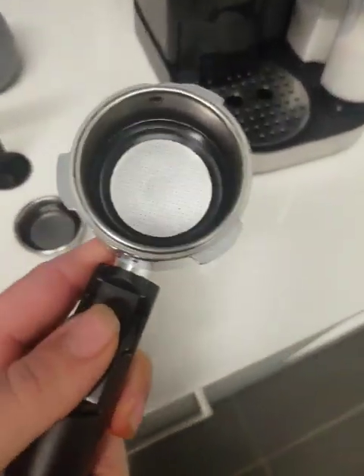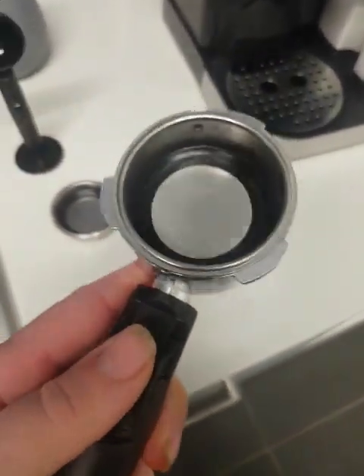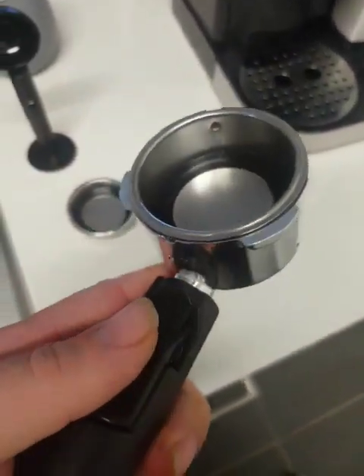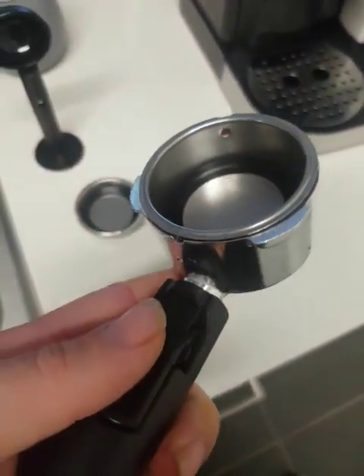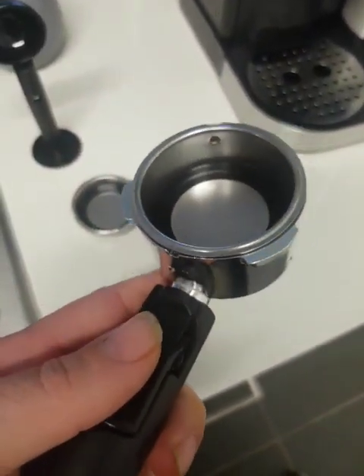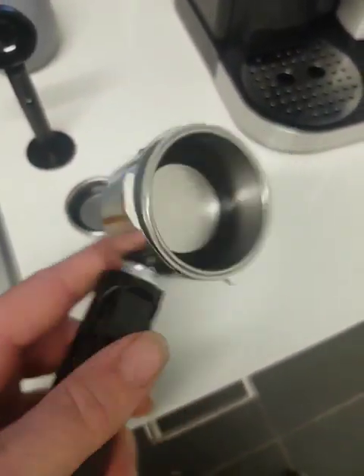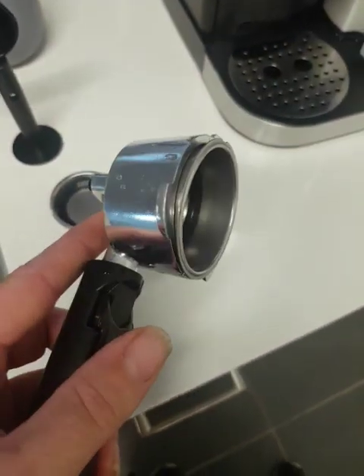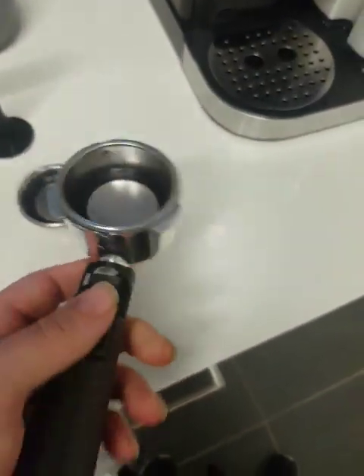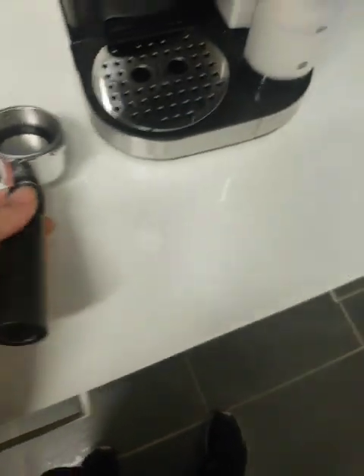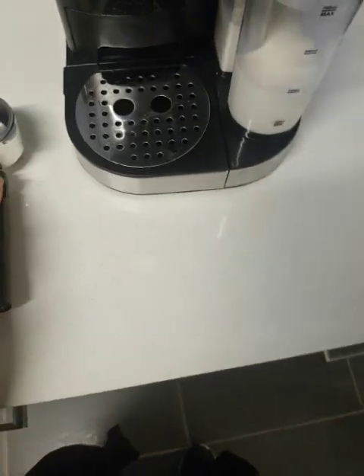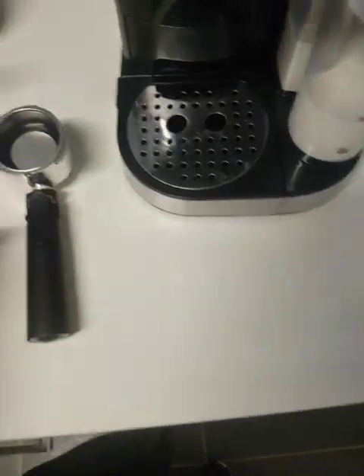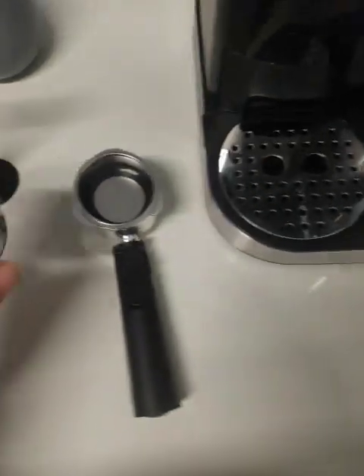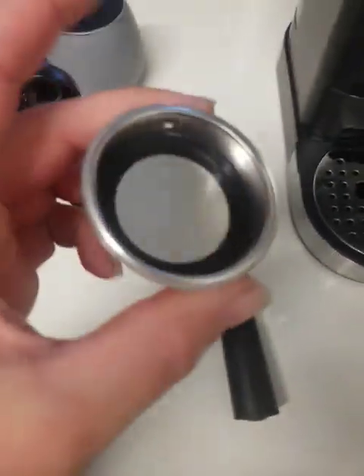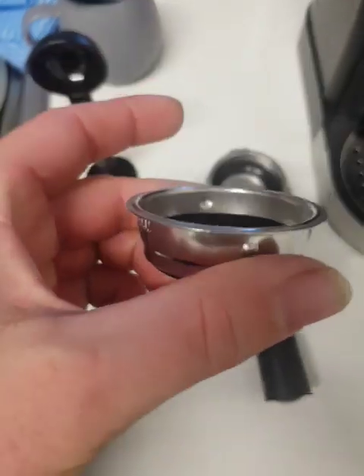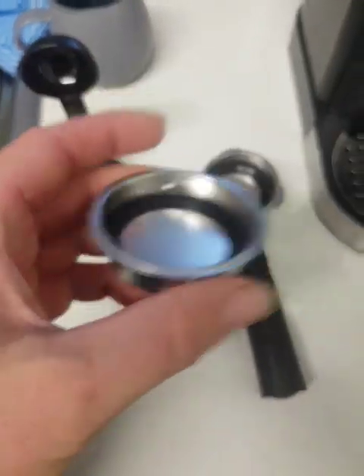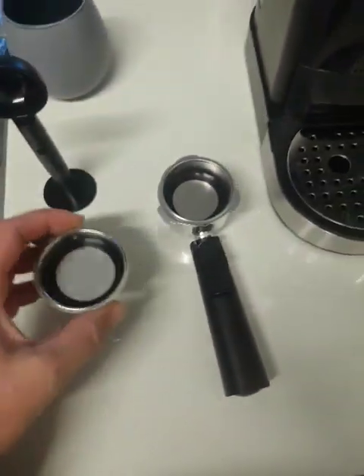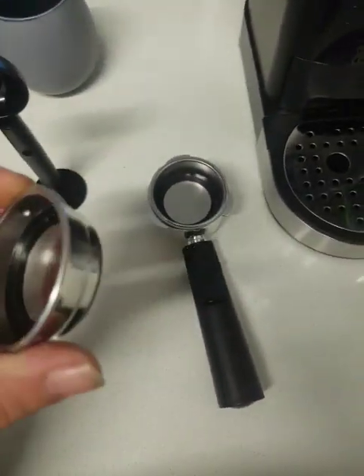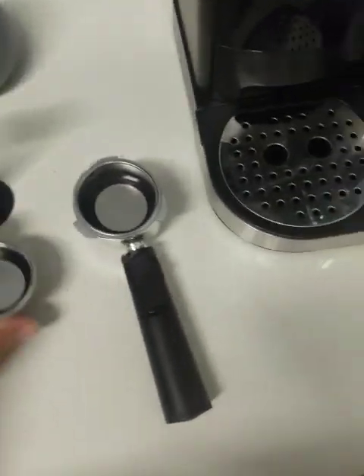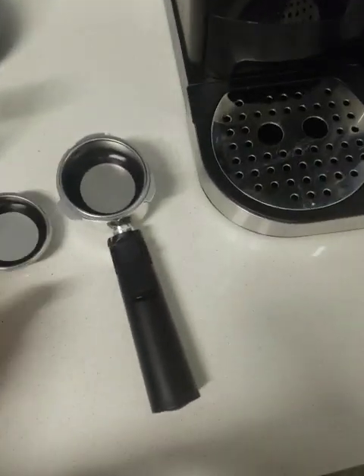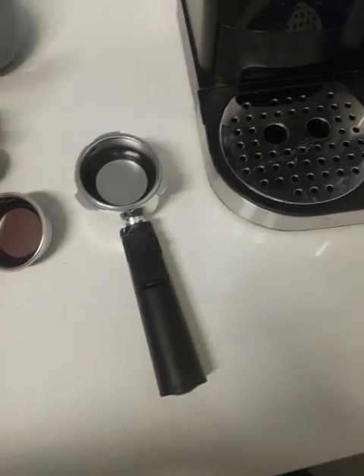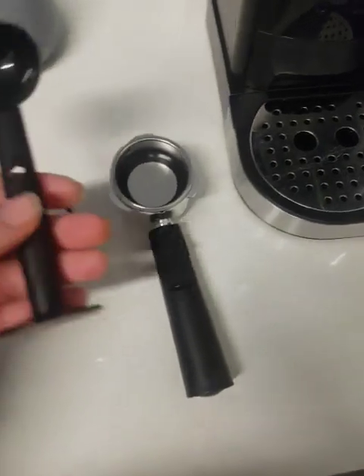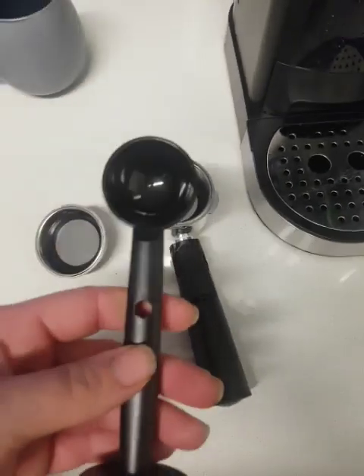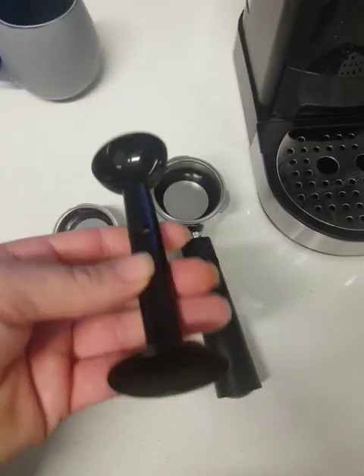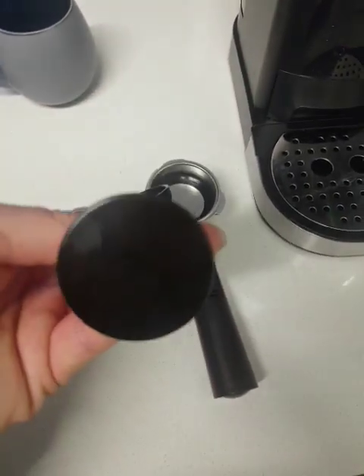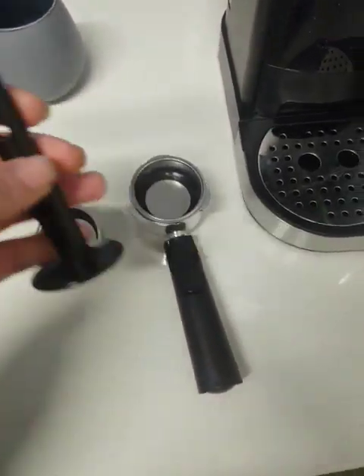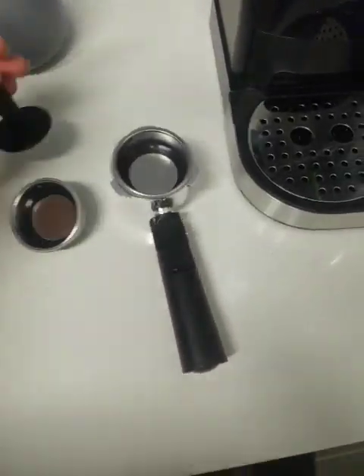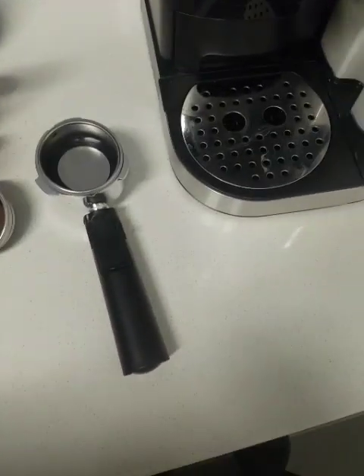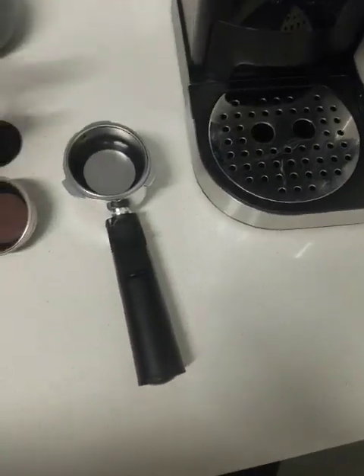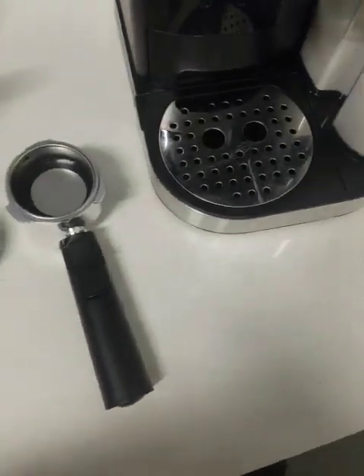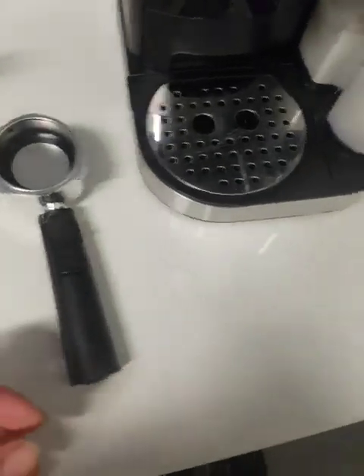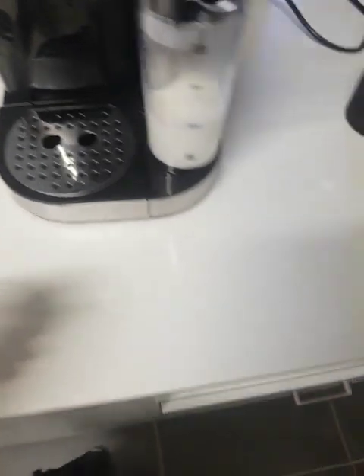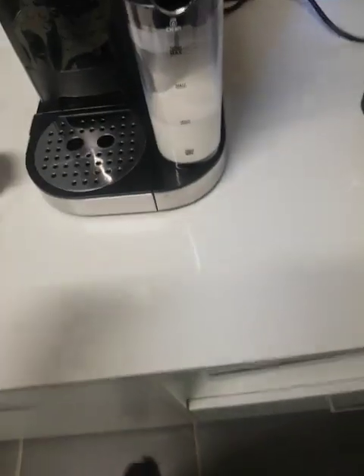You've got a double shot strainer in the middle there, and it also comes with a single shot. But I like my coffee strong so I use the double.